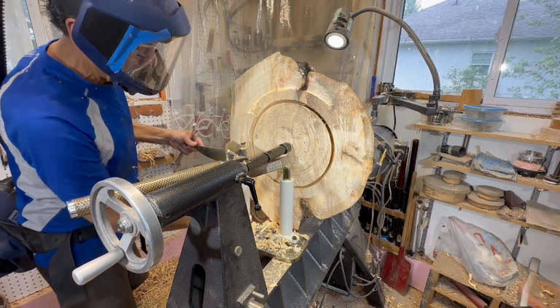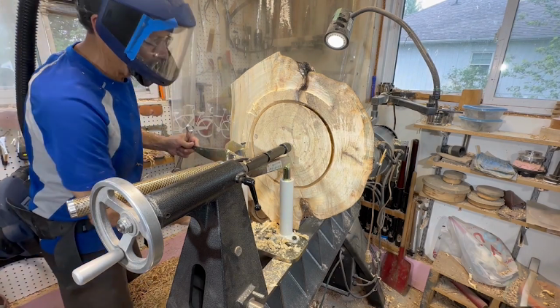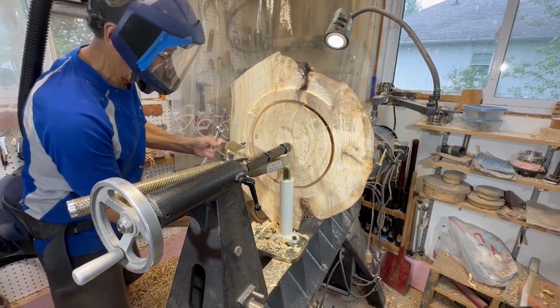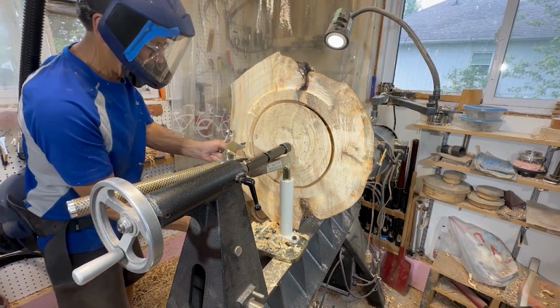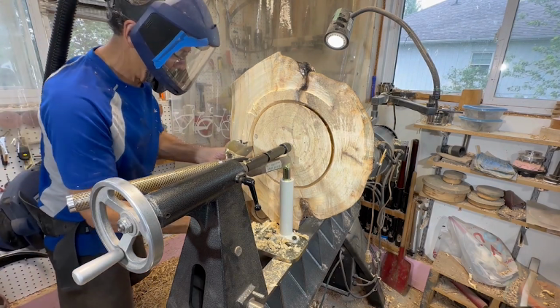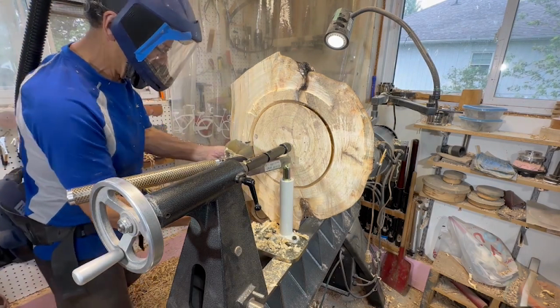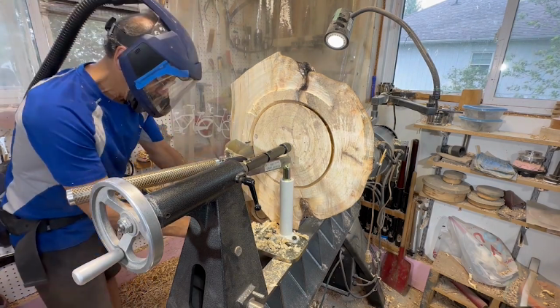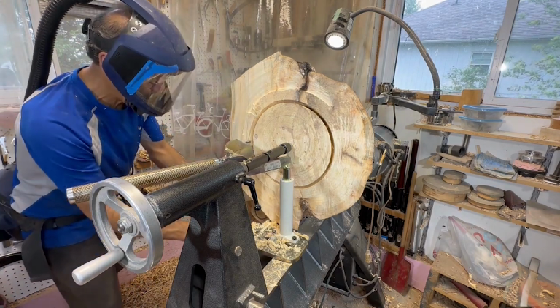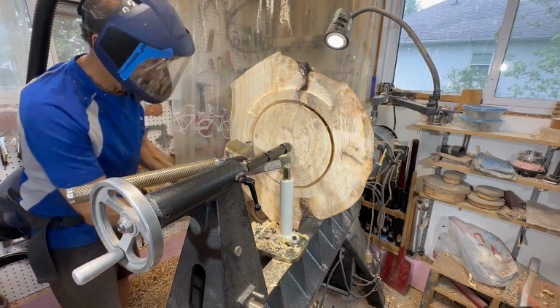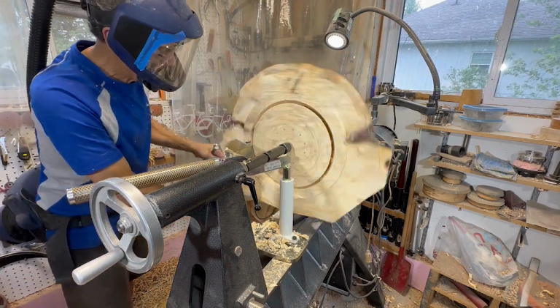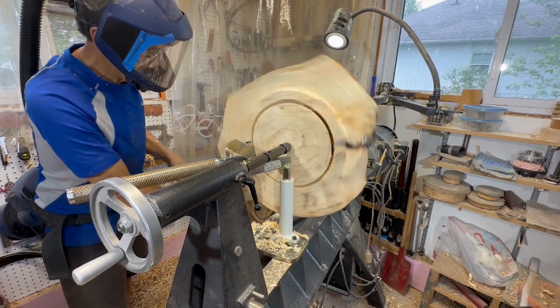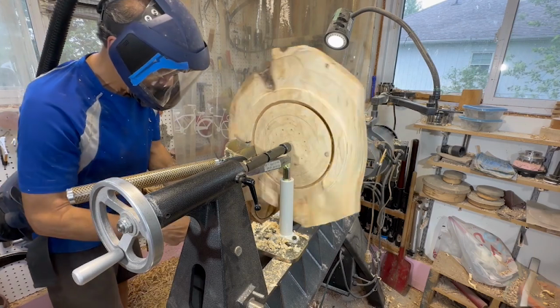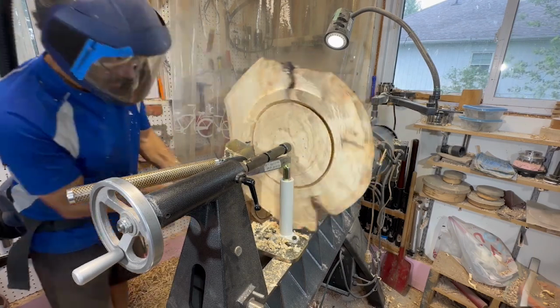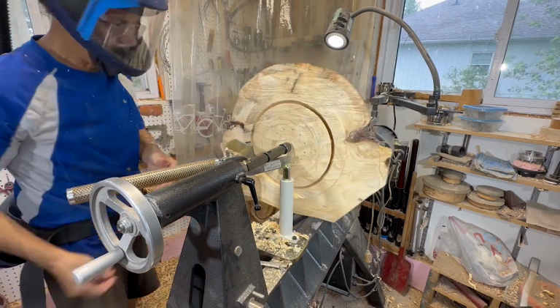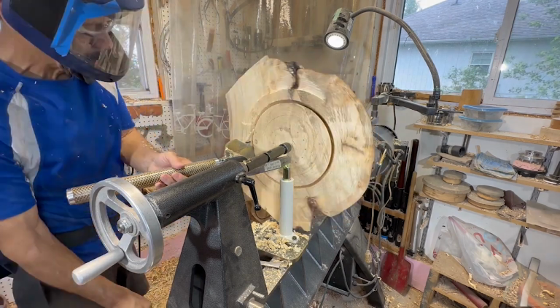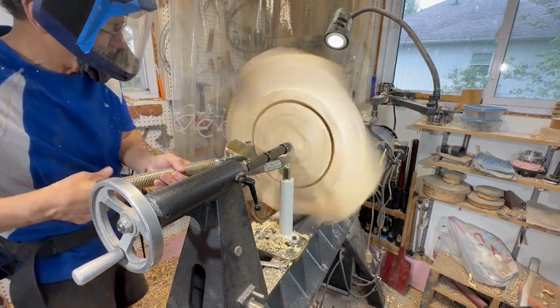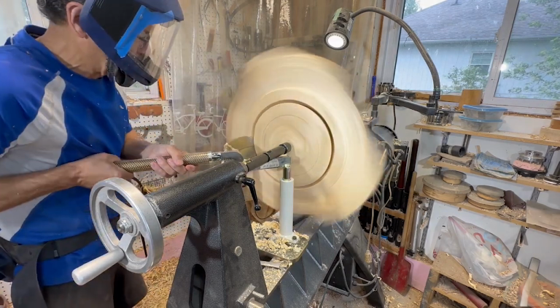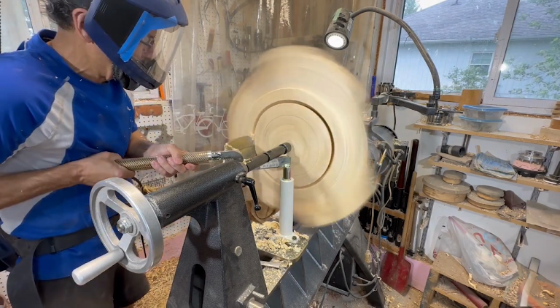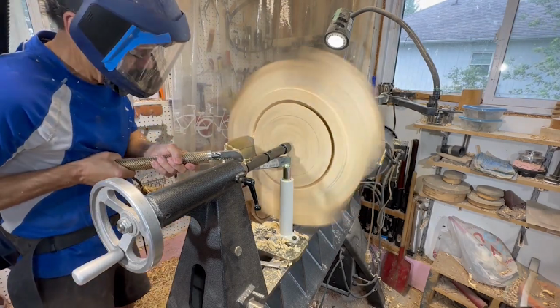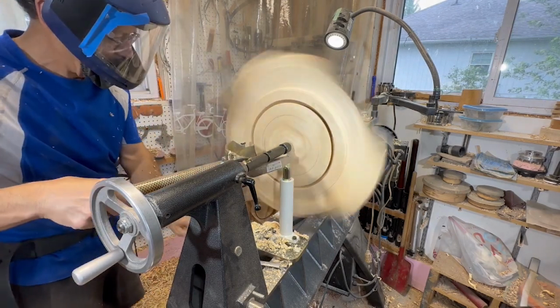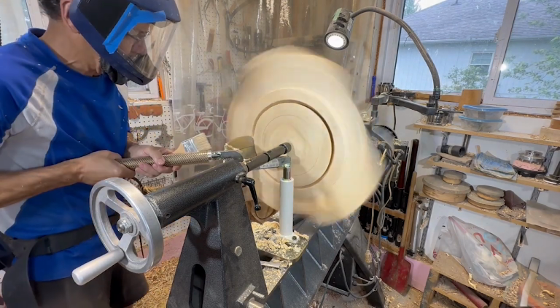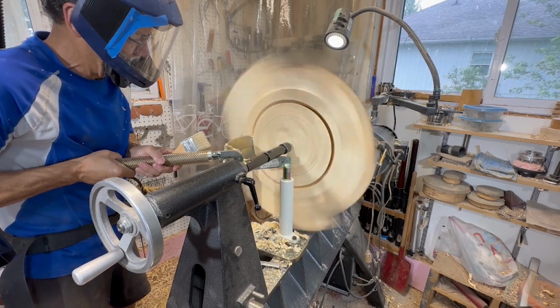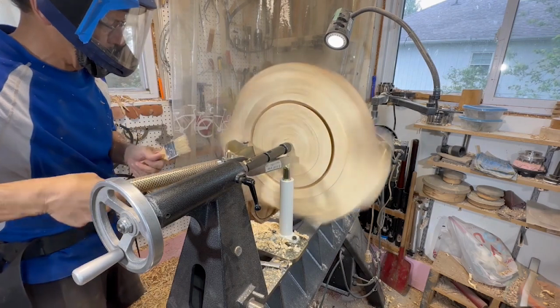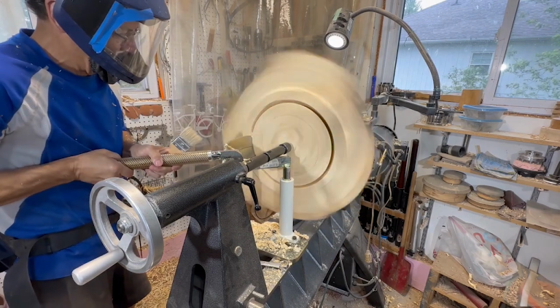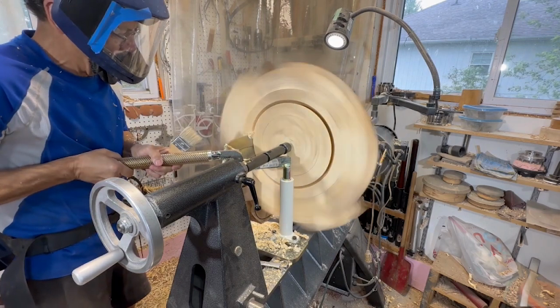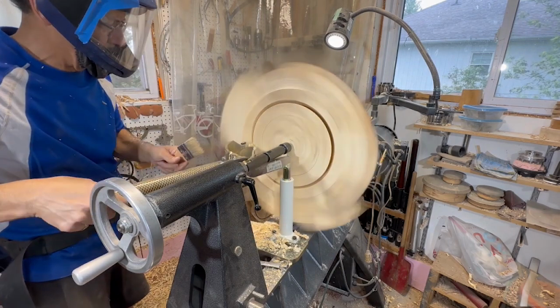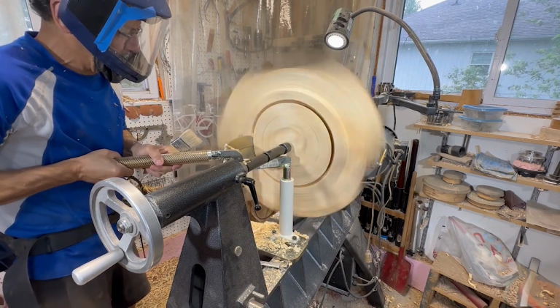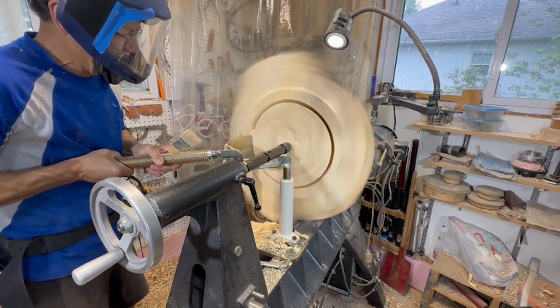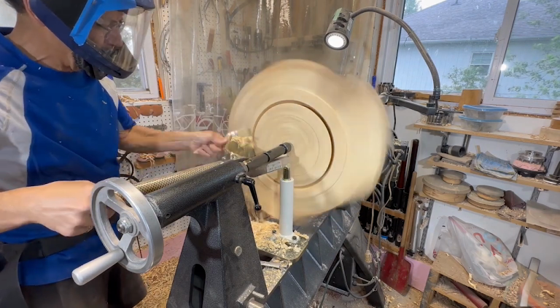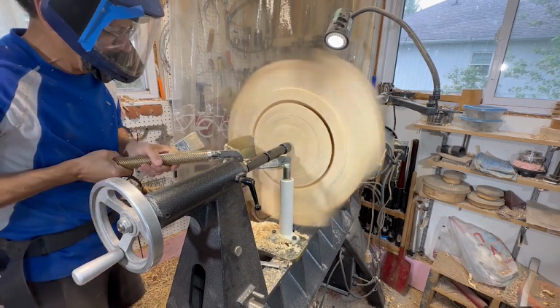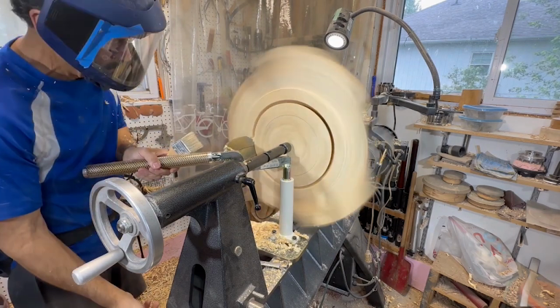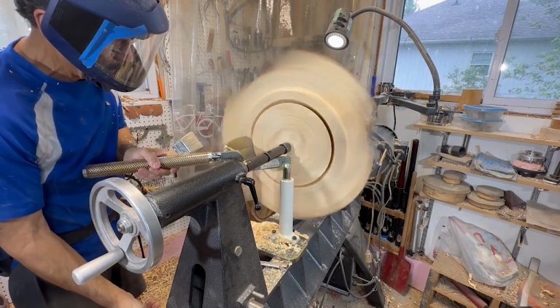The nice thing with this hollowing system is it has a support rest underneath the cutting blade. I've just put it into the slot and it gives a lot more stability when you're making these cuts to core out of a piece.